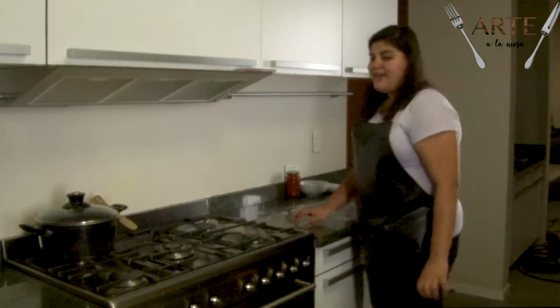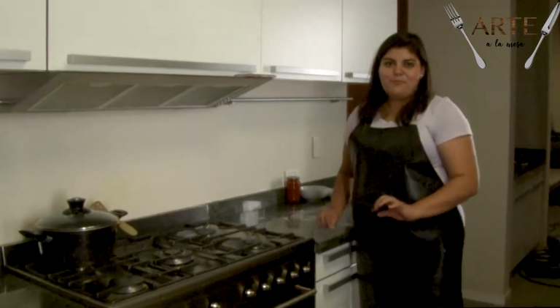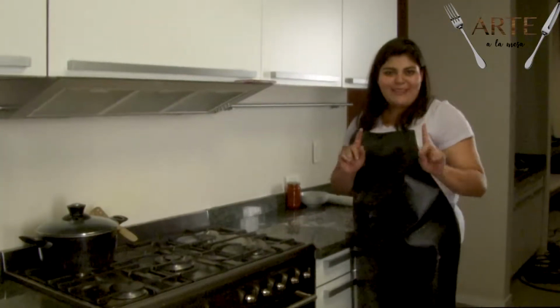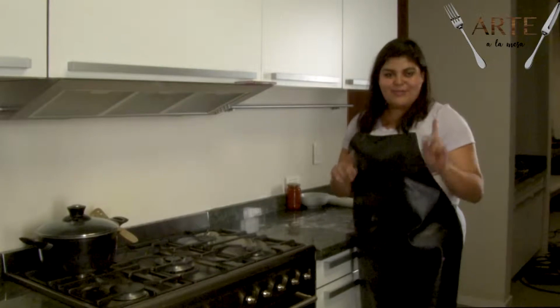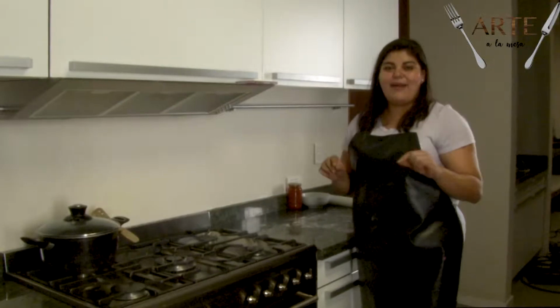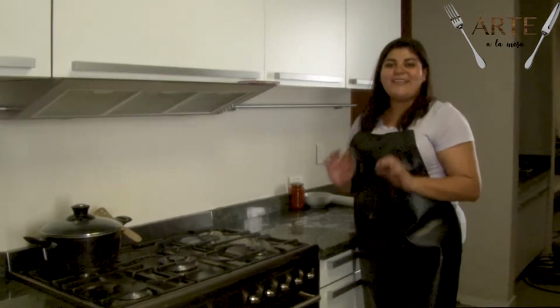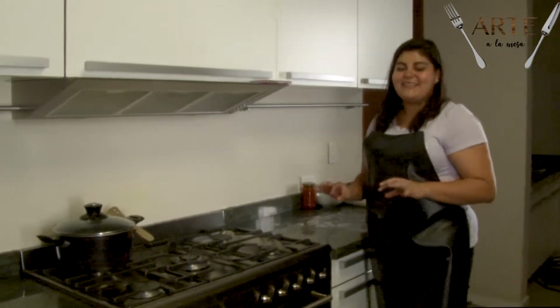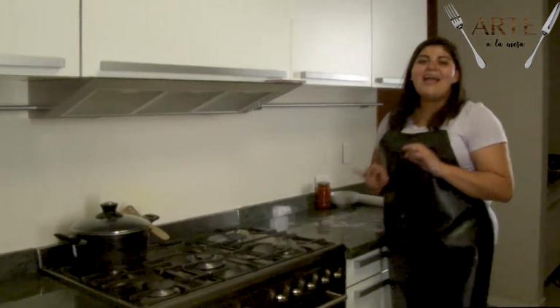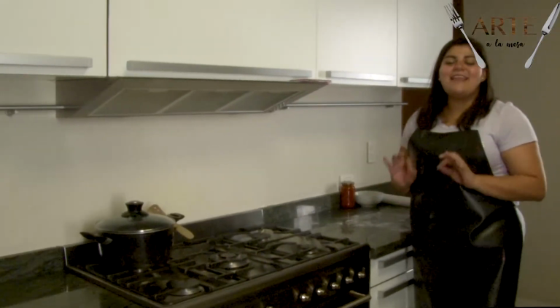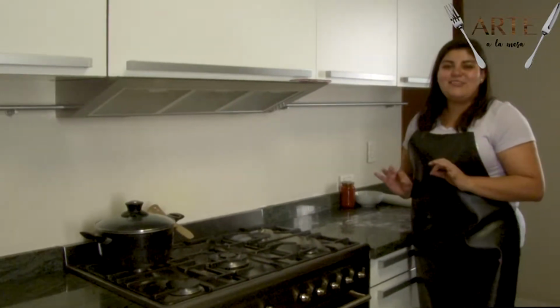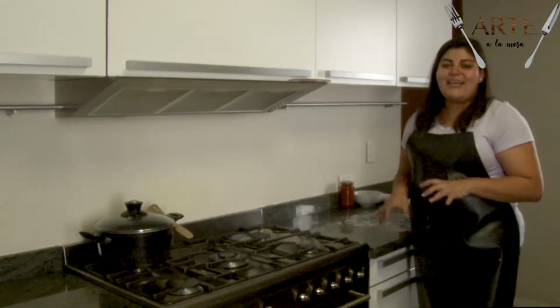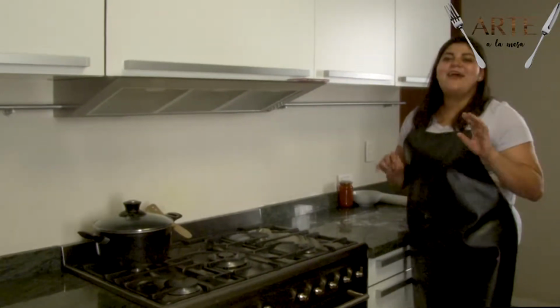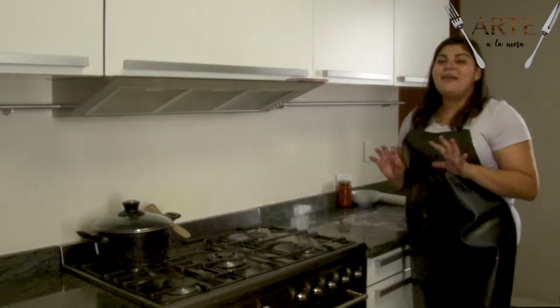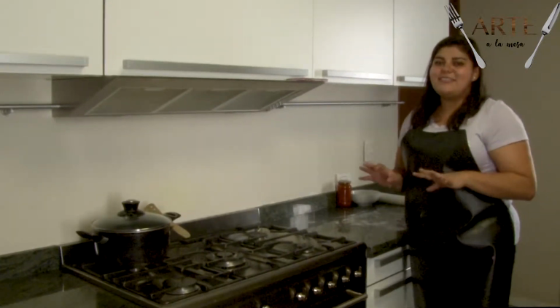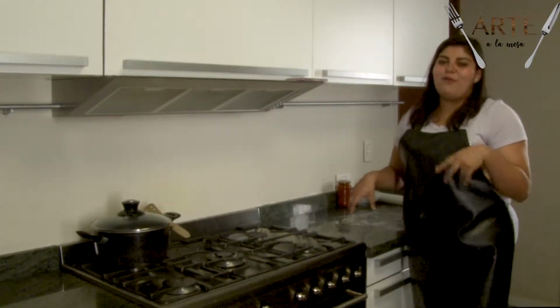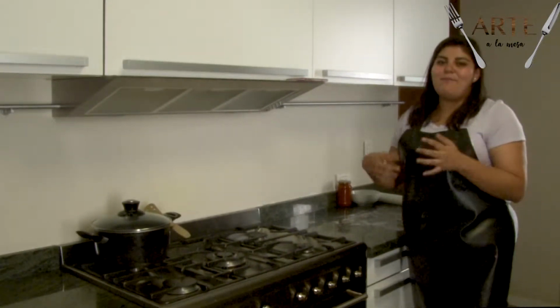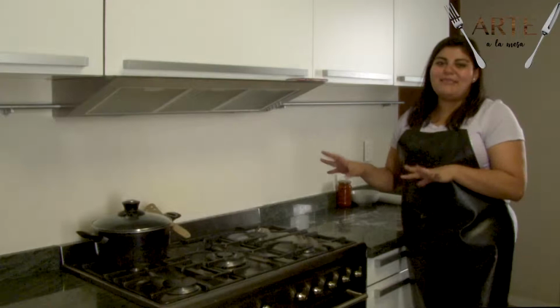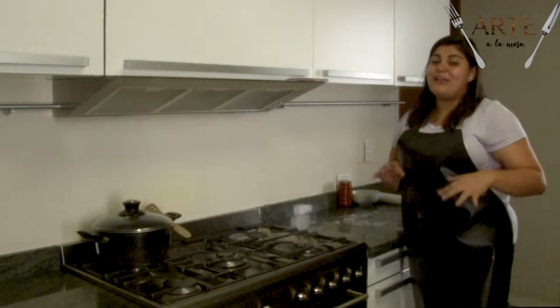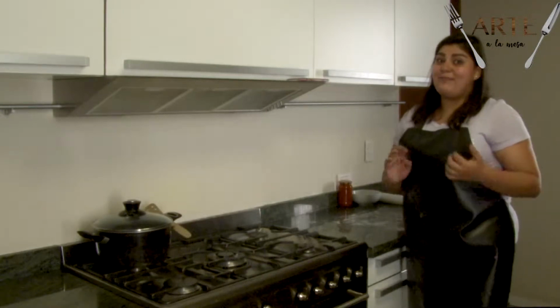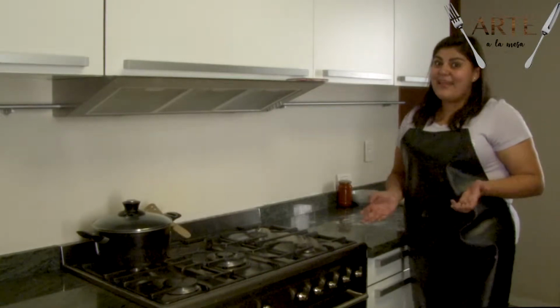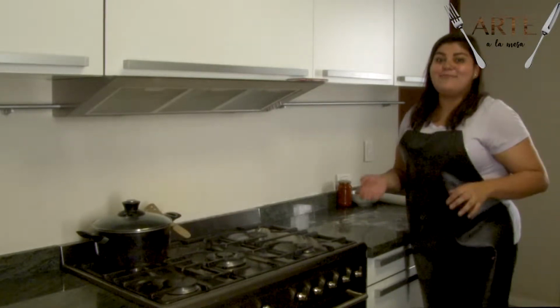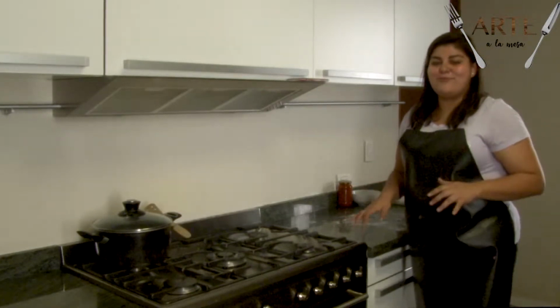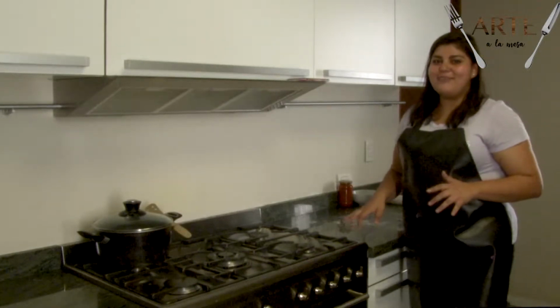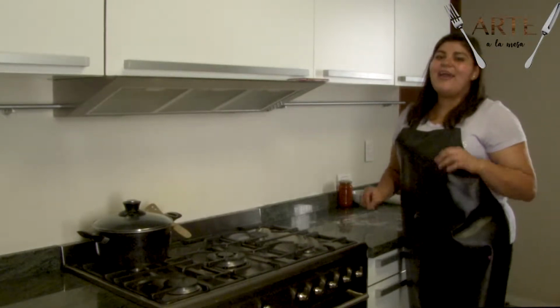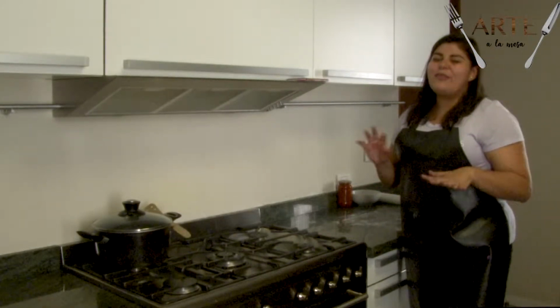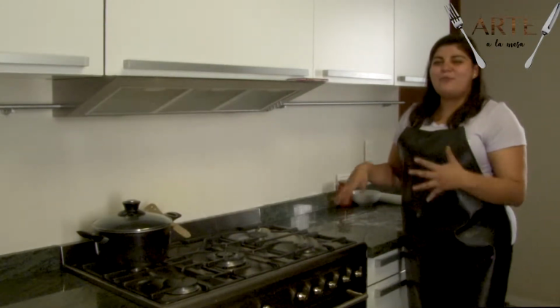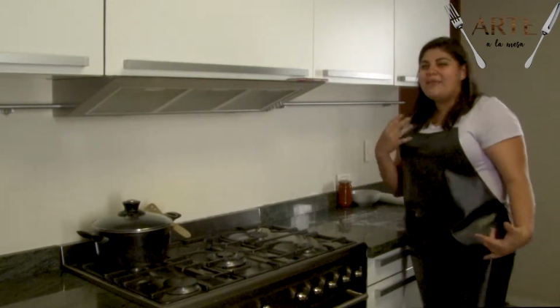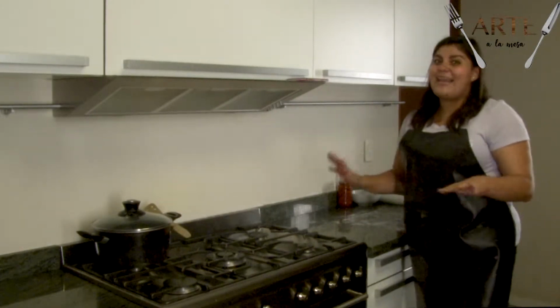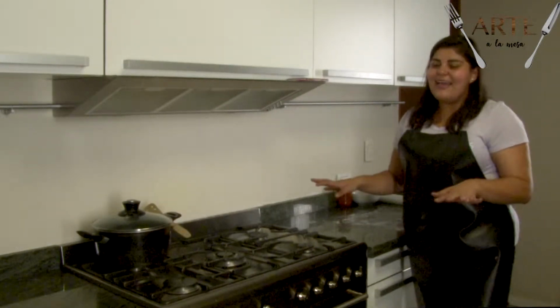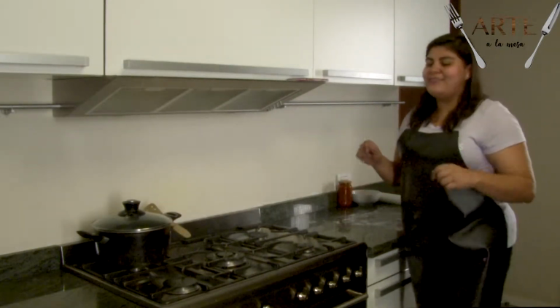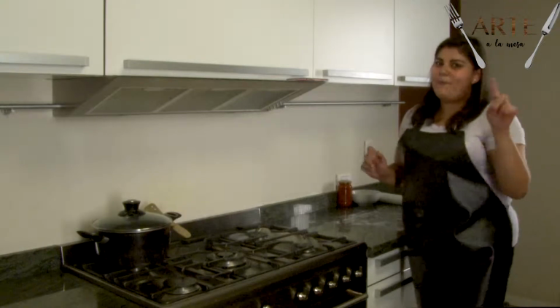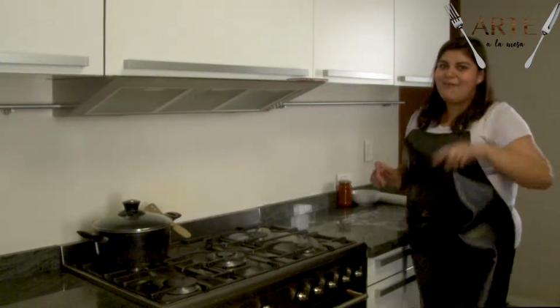Mientras esperamos, vamos a preparar otra receta deliciosa que es mac and cheese, pero con una pasta totalmente diferente a la que estamos acostumbrados, una pasta un poco más italiana. Entonces acompáñenme a ver.